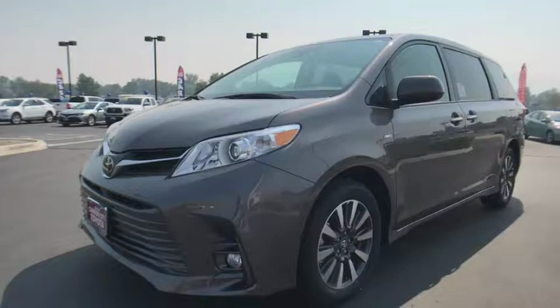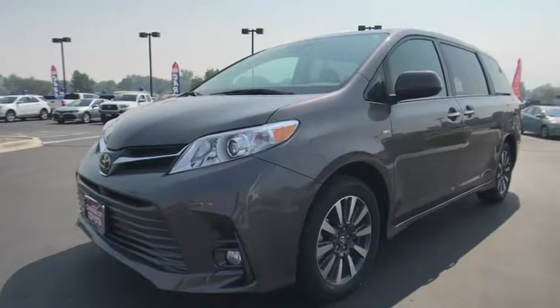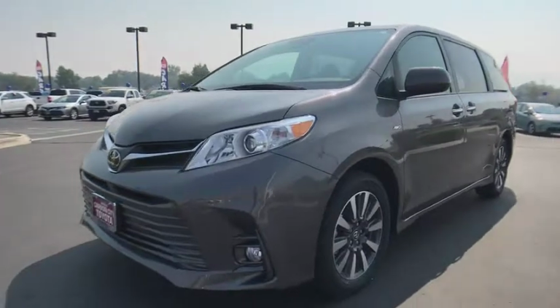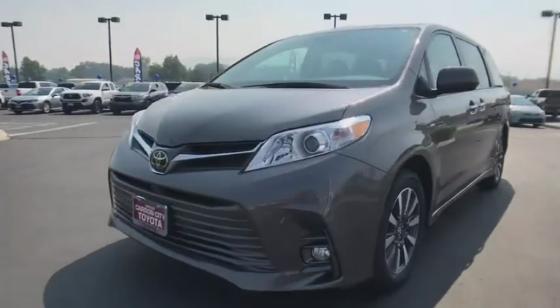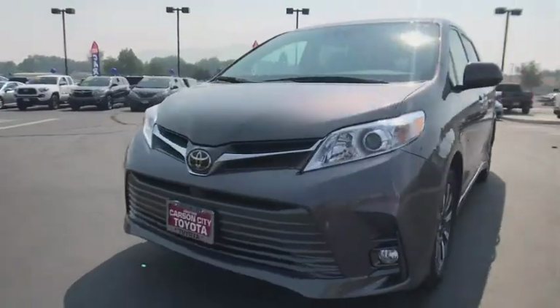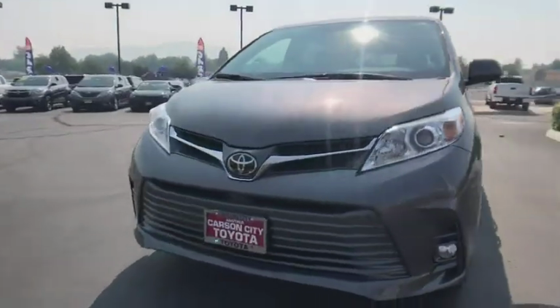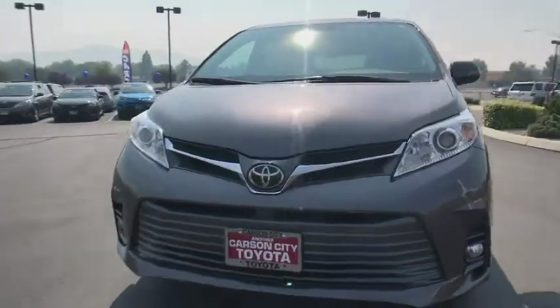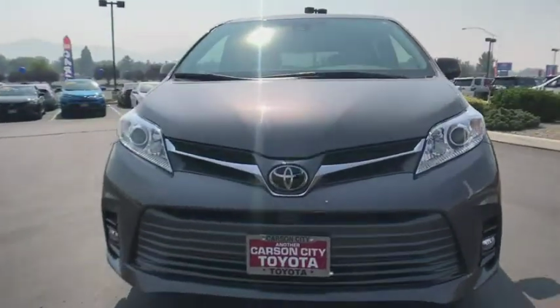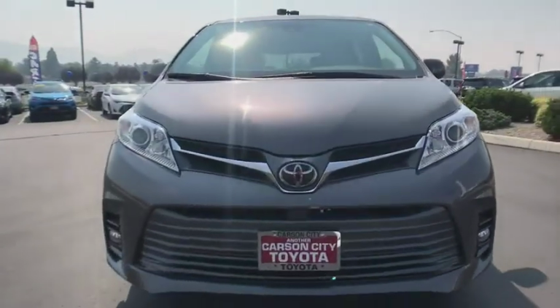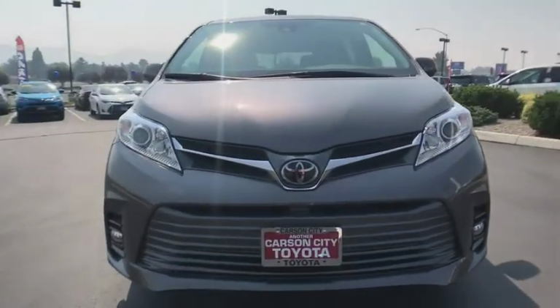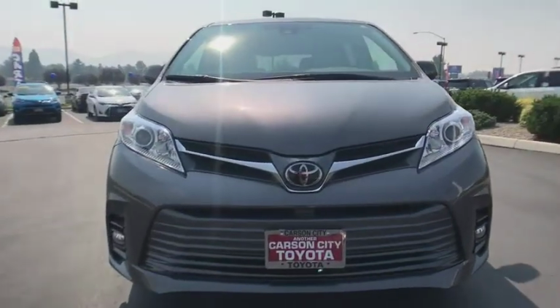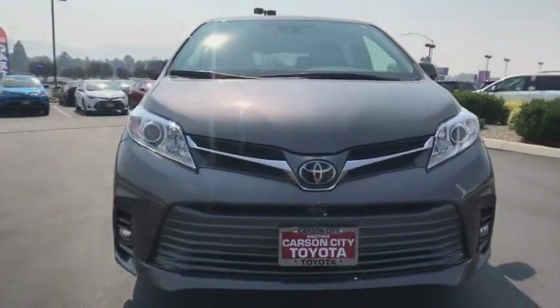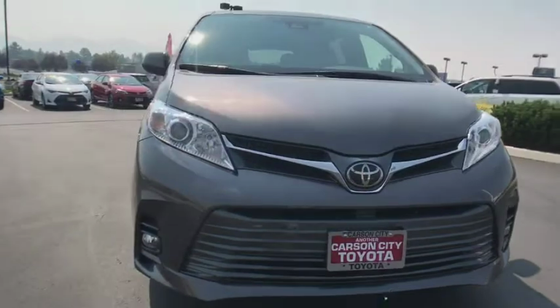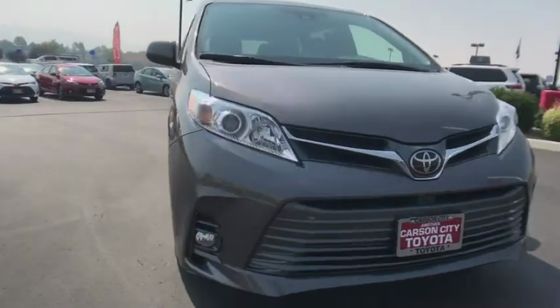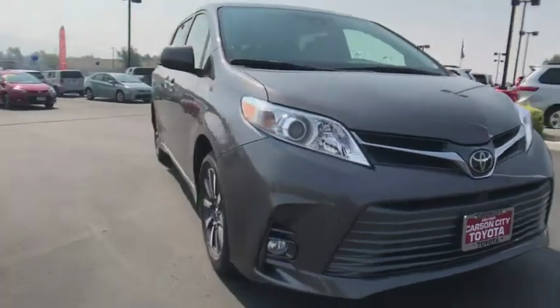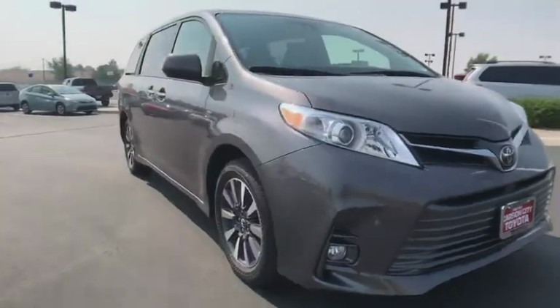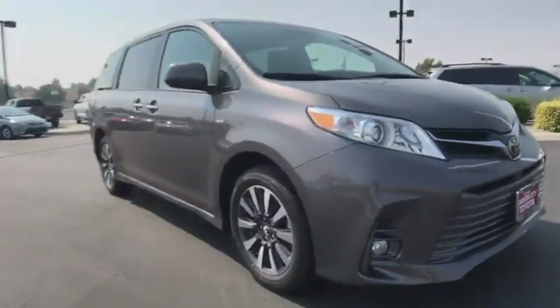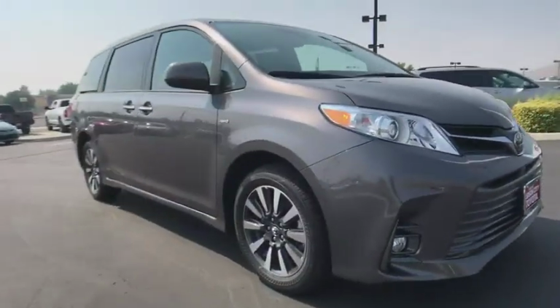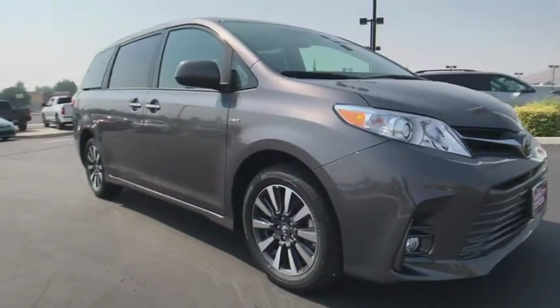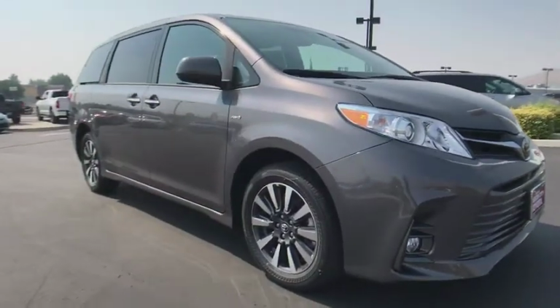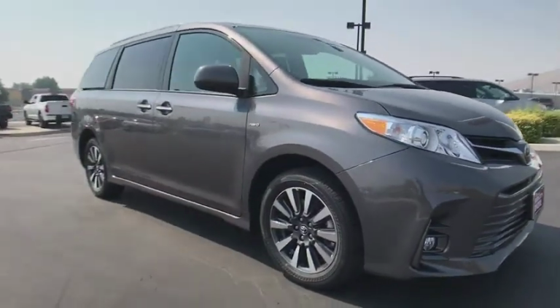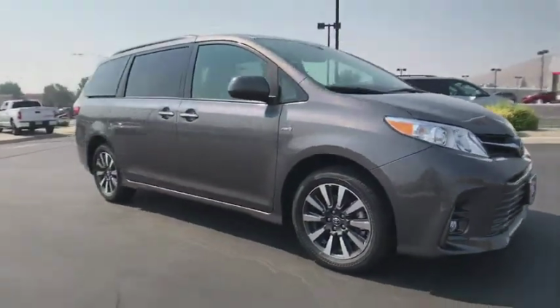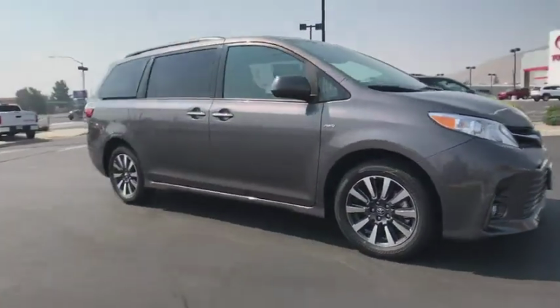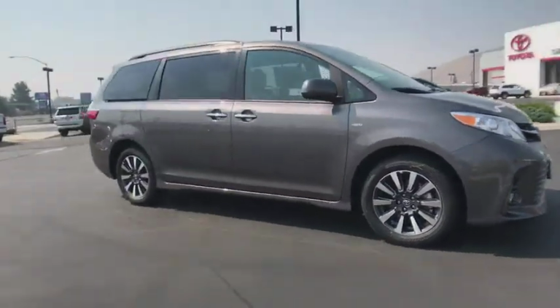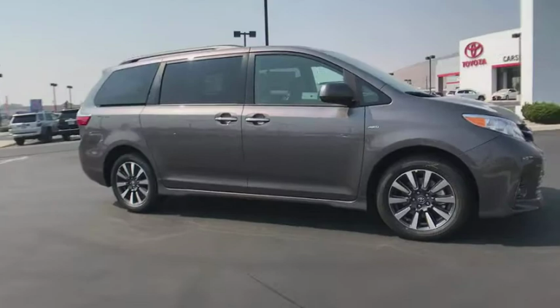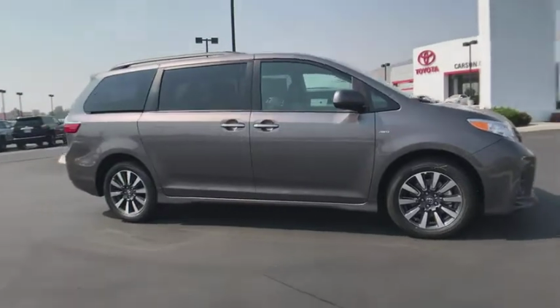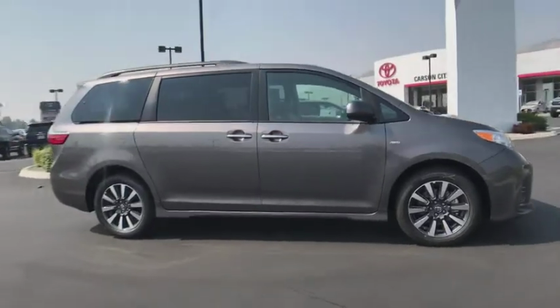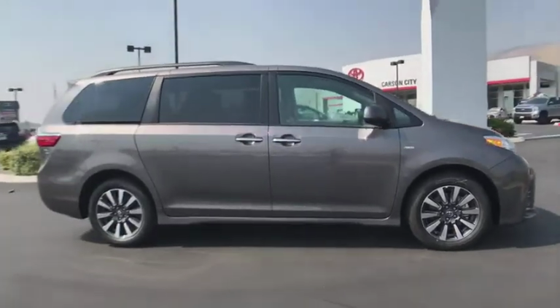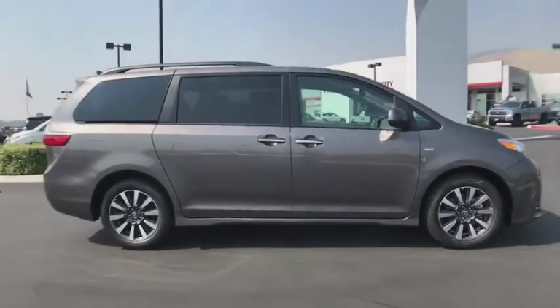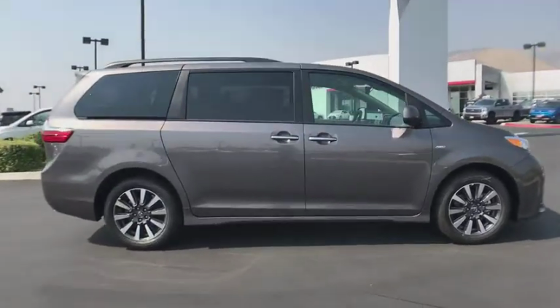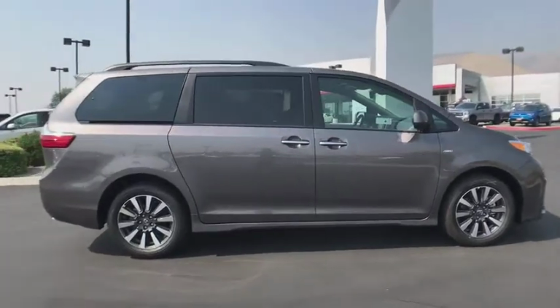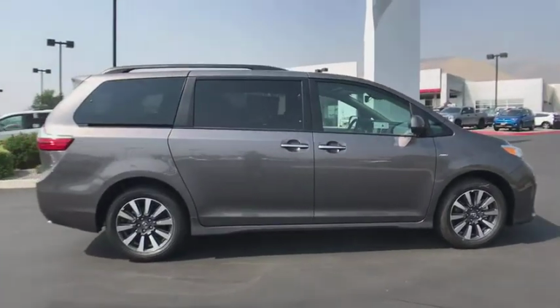2018 Toyota Sienna. Sienna offers excellent overall quality and long-term dependability, making it a hassle-free vehicle to drive day in and day out while contributing to peace of mind on long road trips.